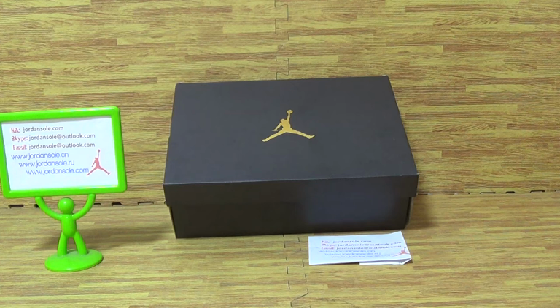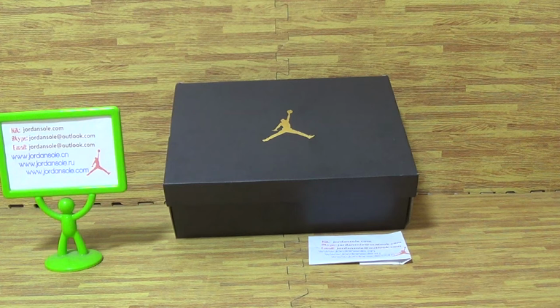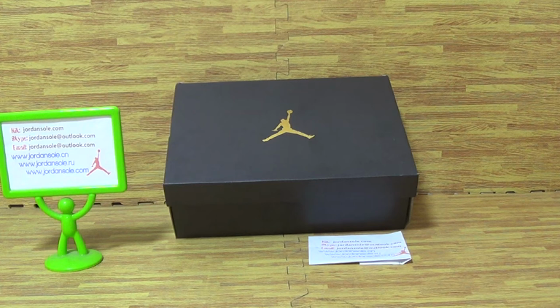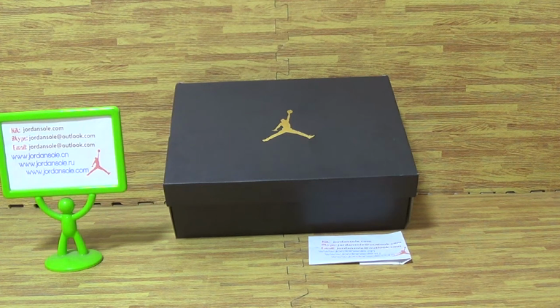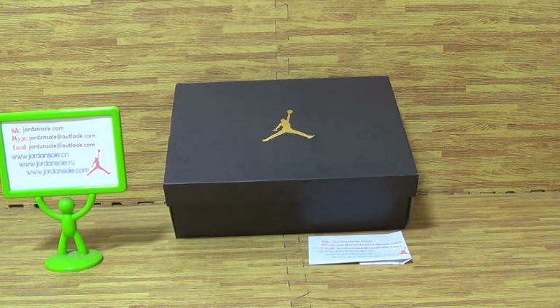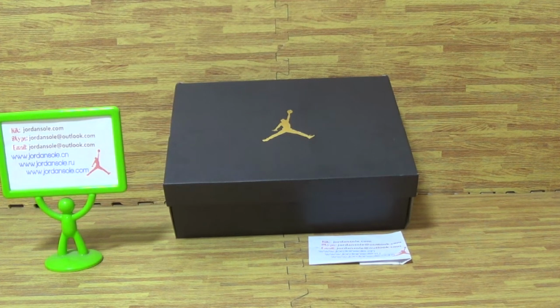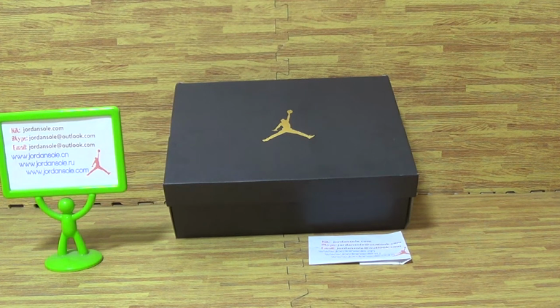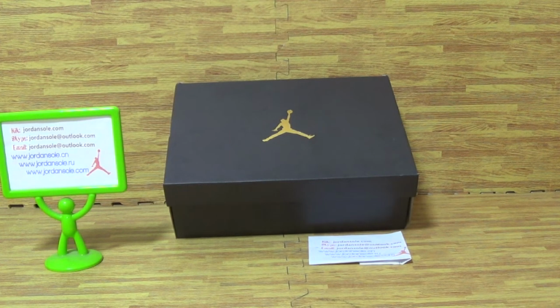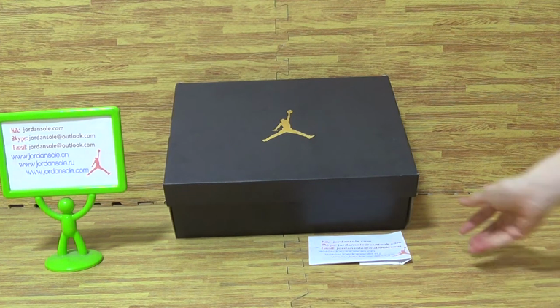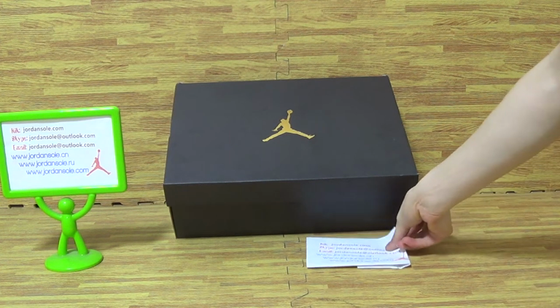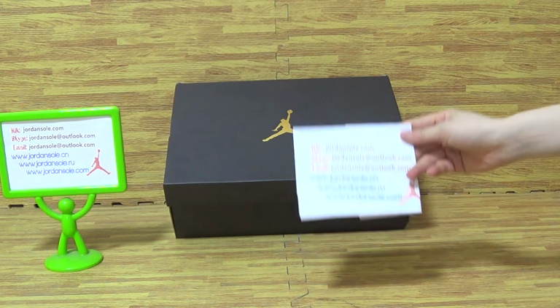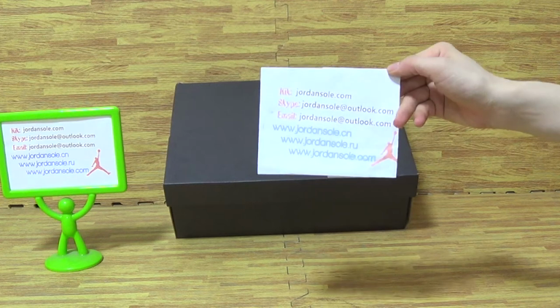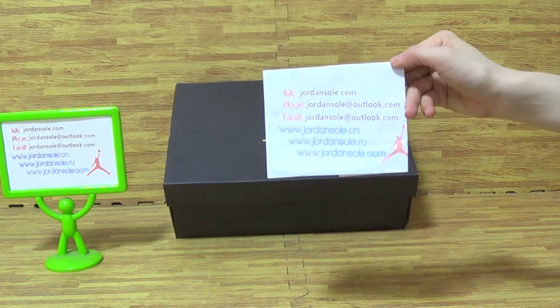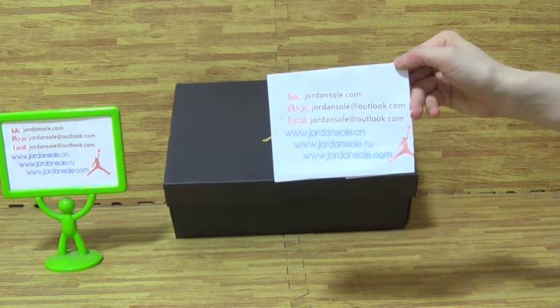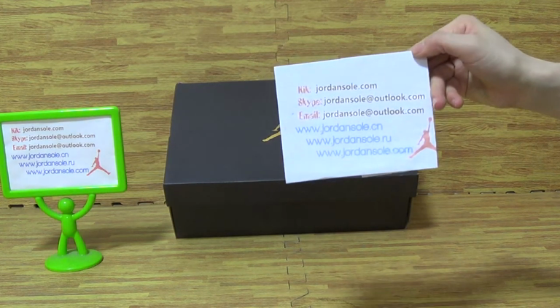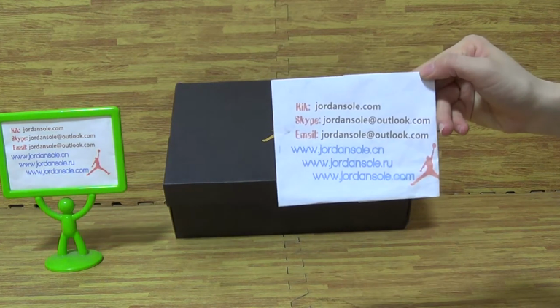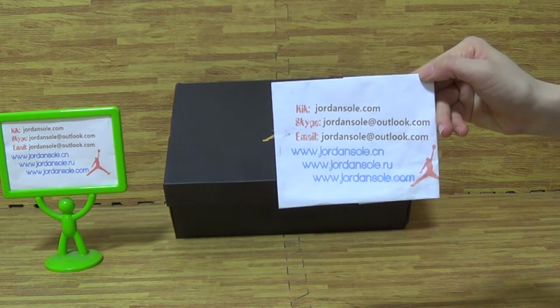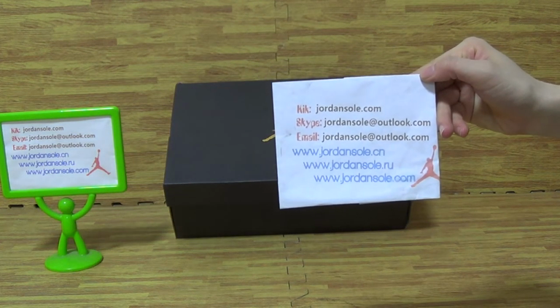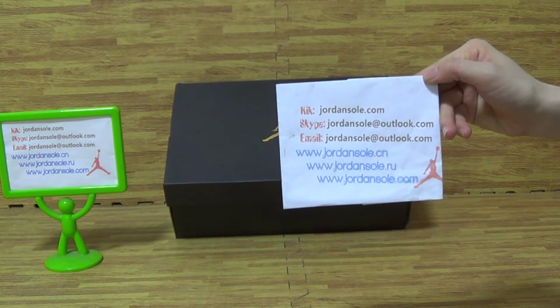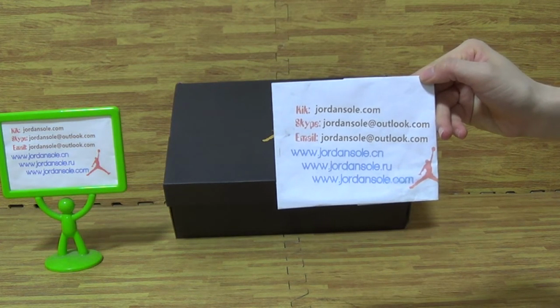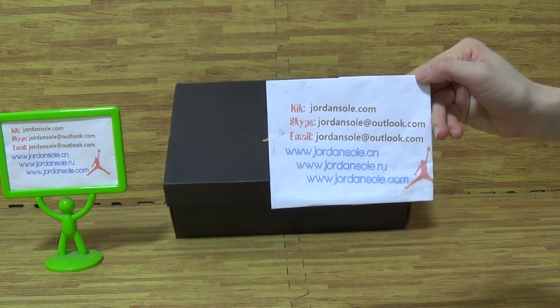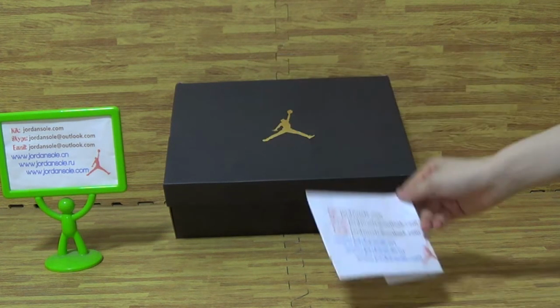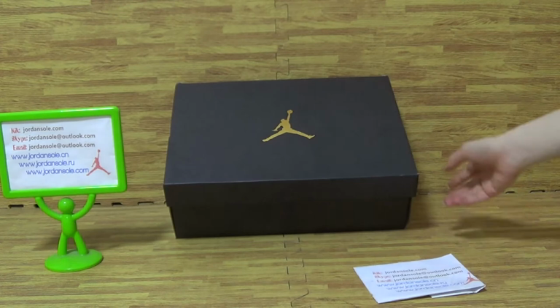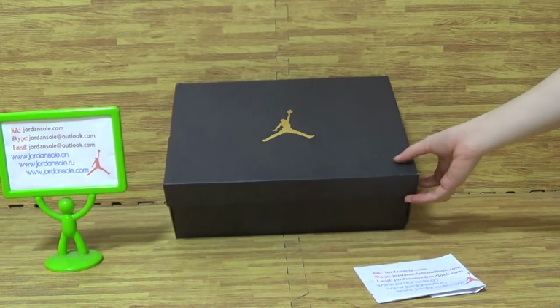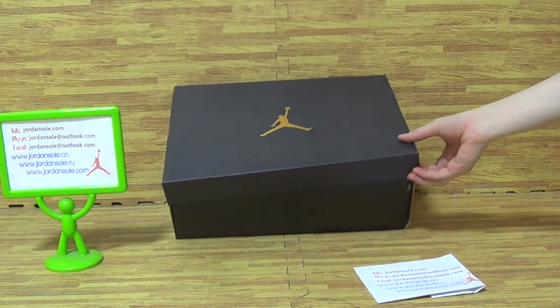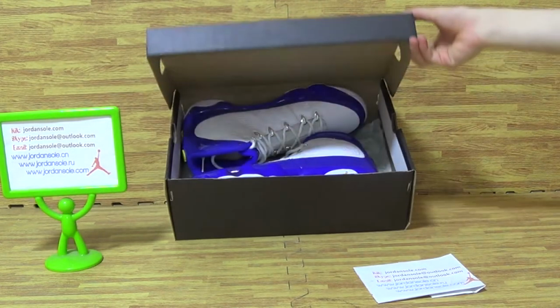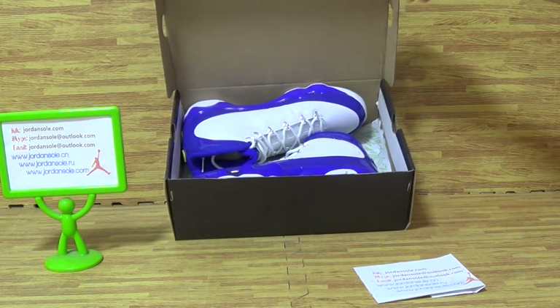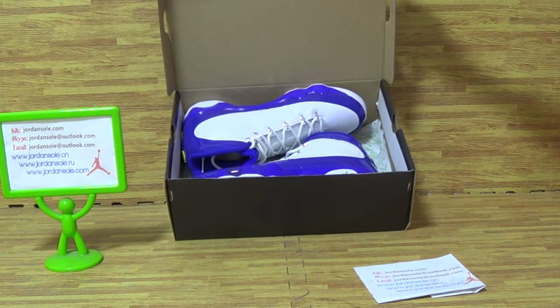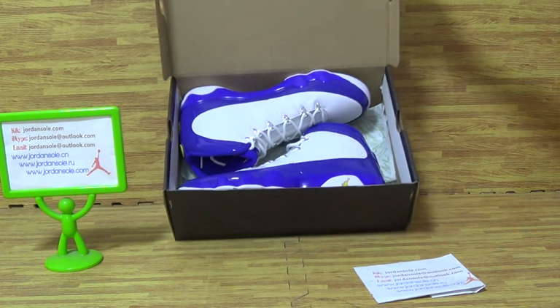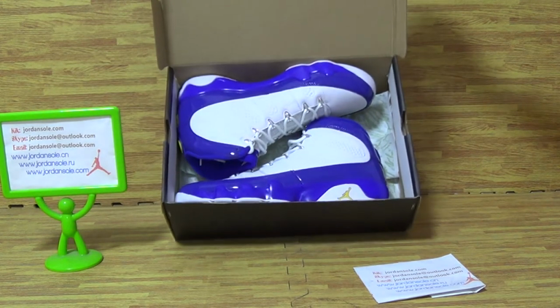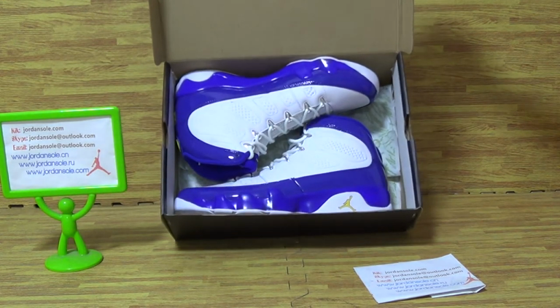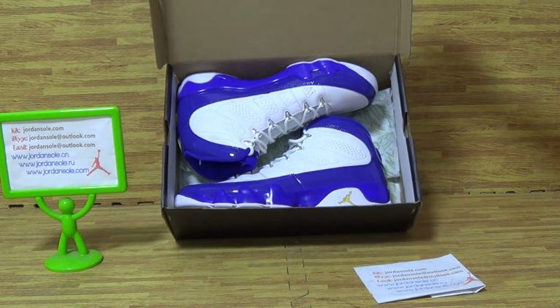My friends, so happy to see you again. It's Ella from Joanne Solo. And today, I'm going to show you guys this pair of shoes.